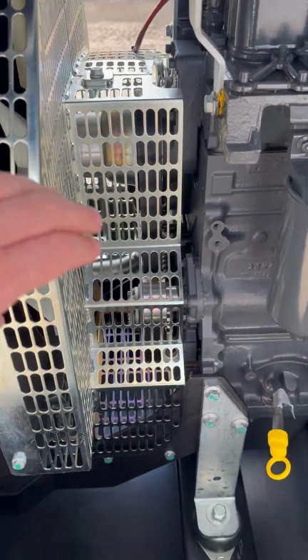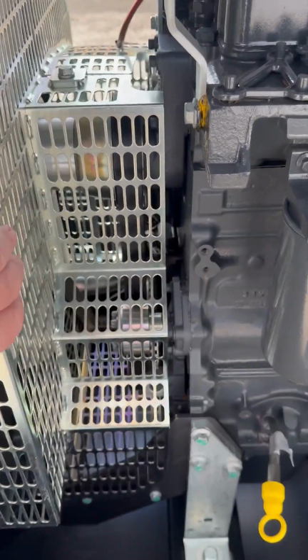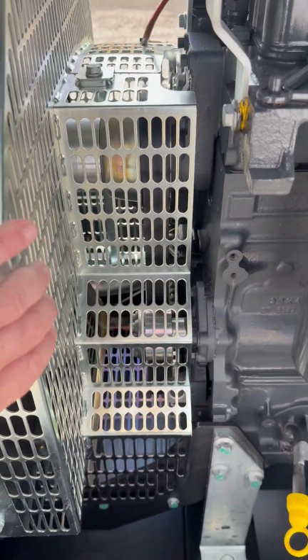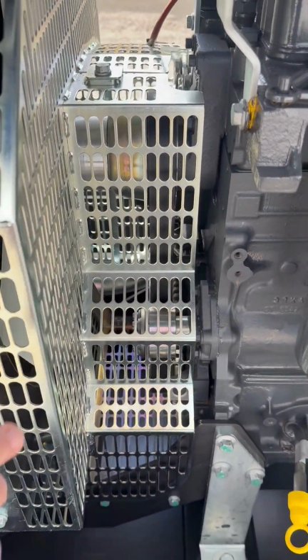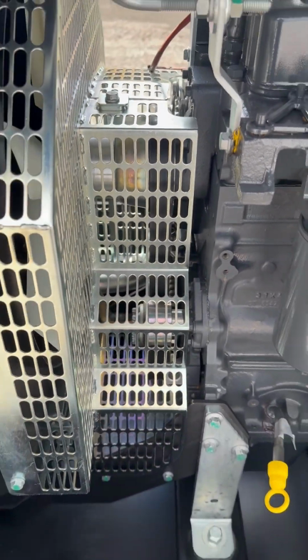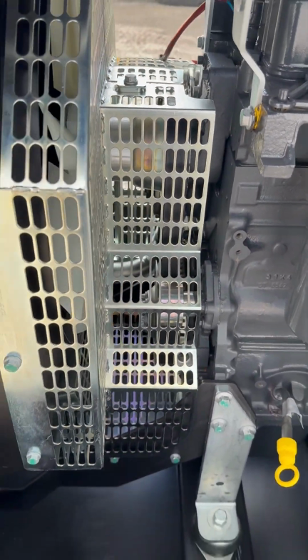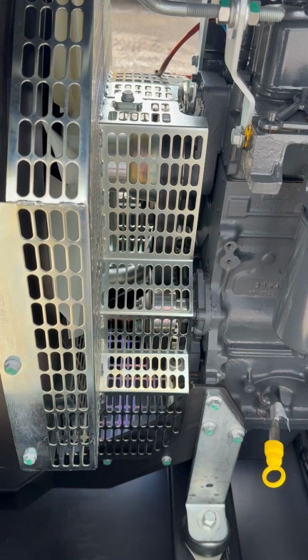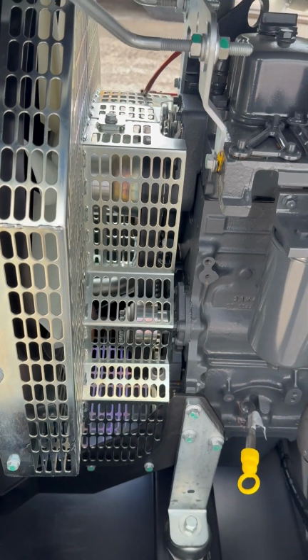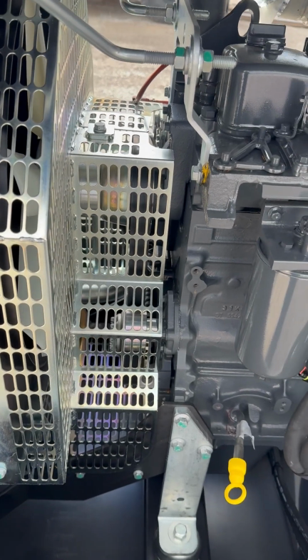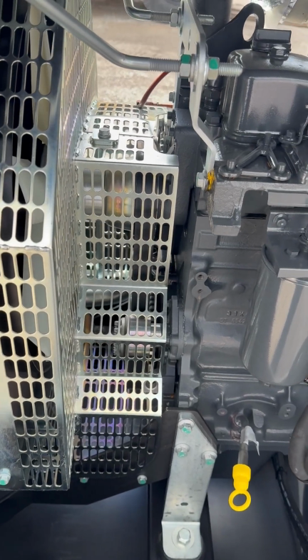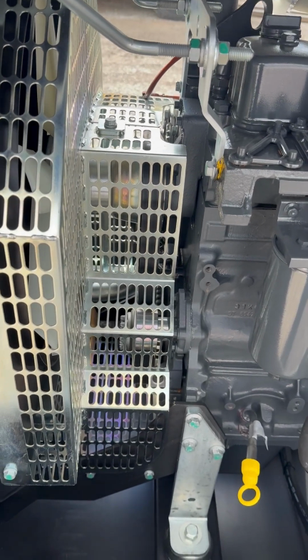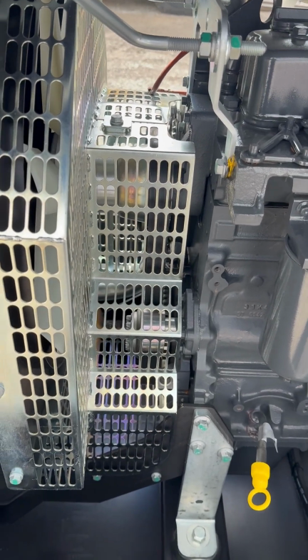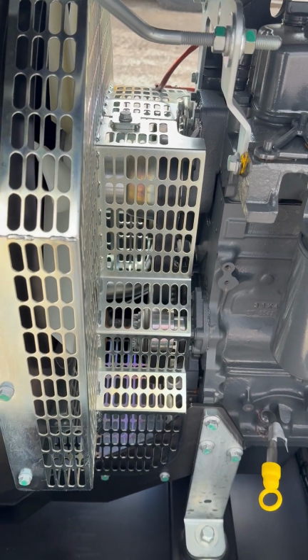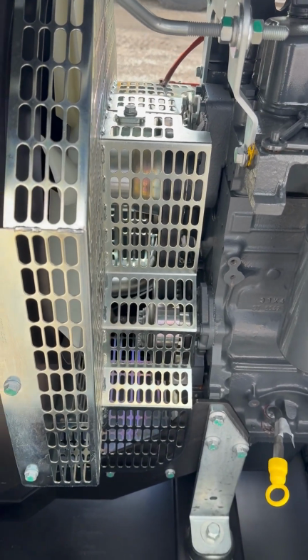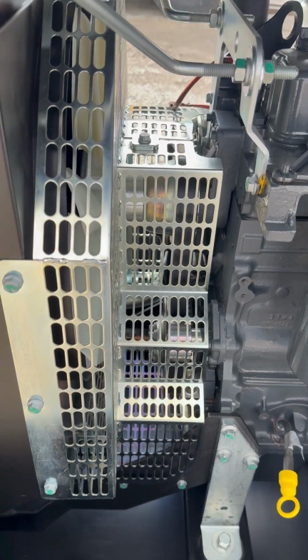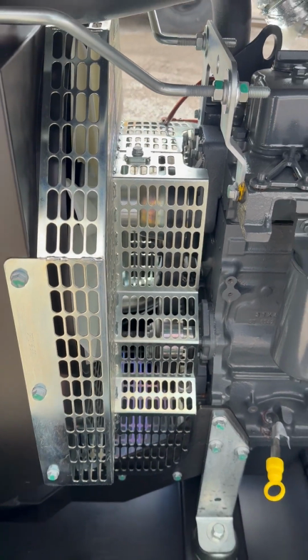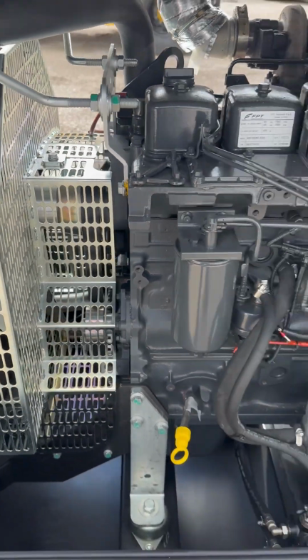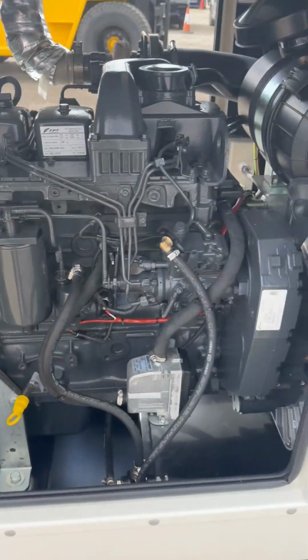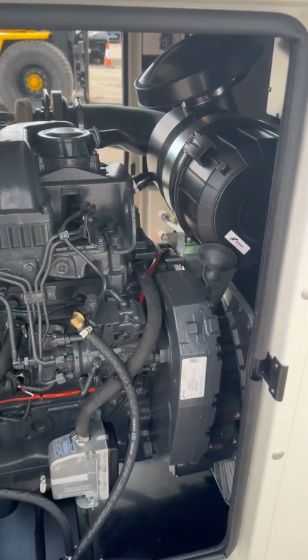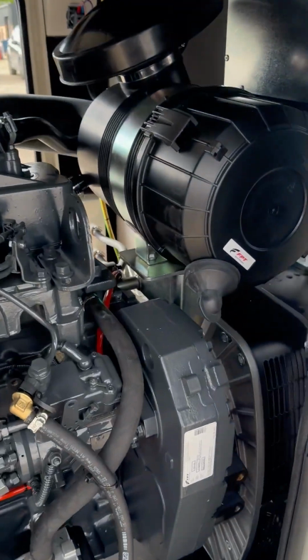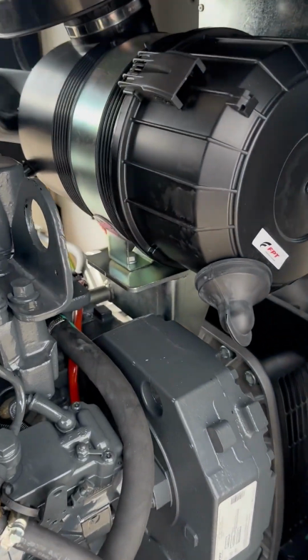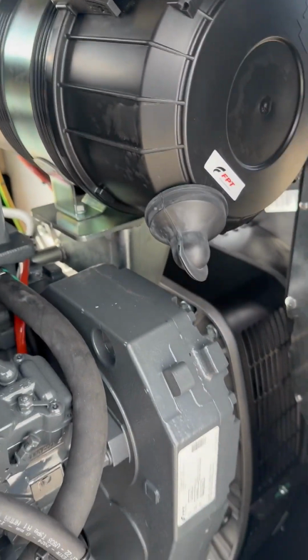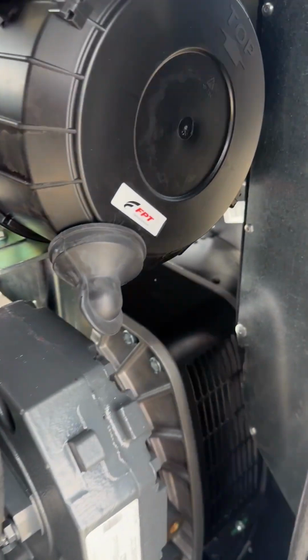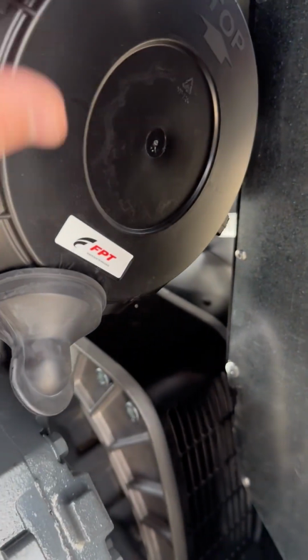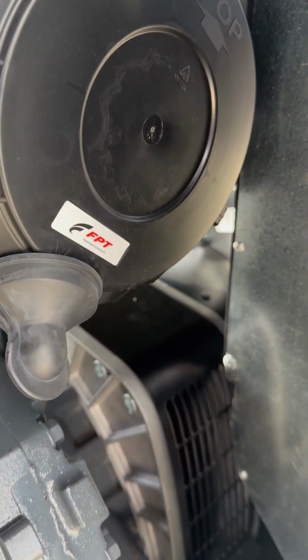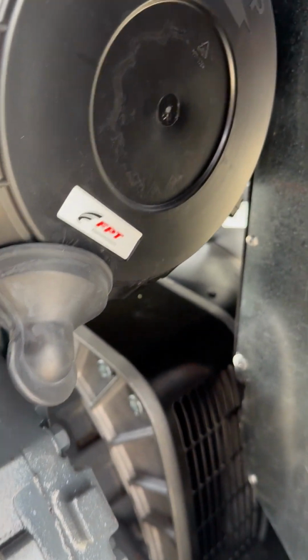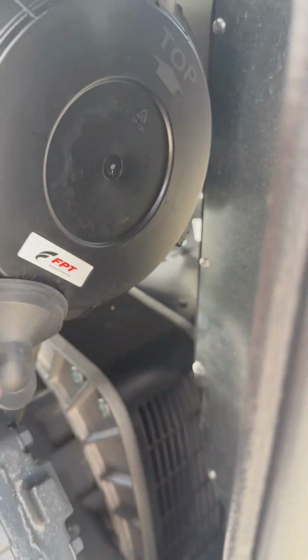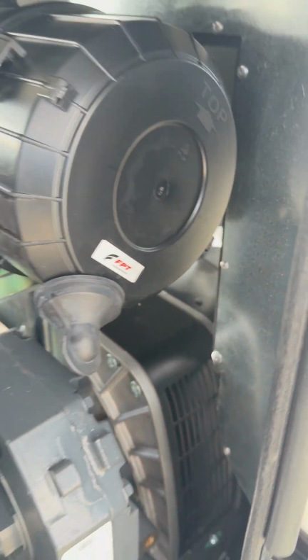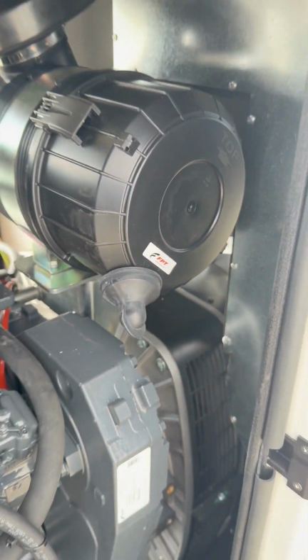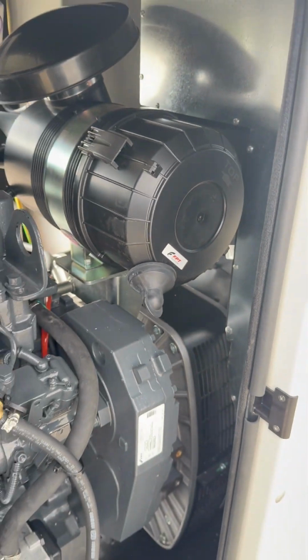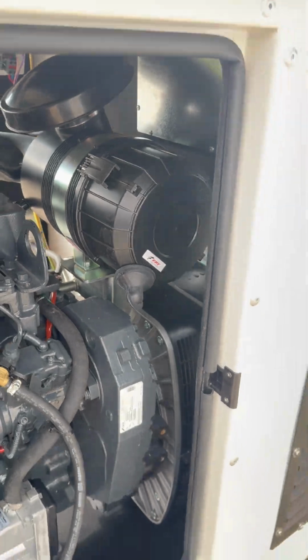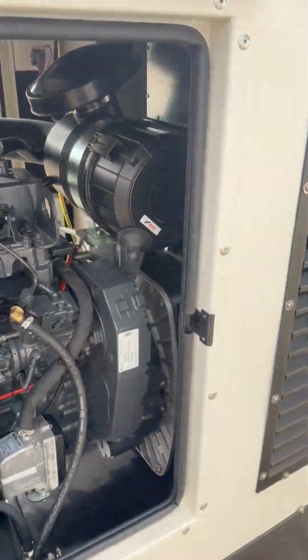You would just need to remove this bracket and you've got access to the belt there. You'd be looking at doing any checks on that in your first thousand hours. The air filter is on there — this just unclips and the air filter slides out, so it's nice and easy to do.